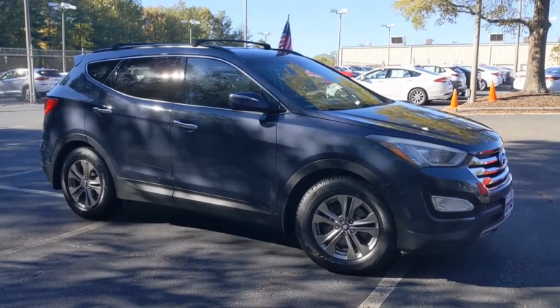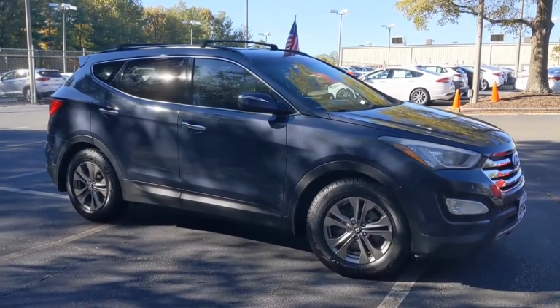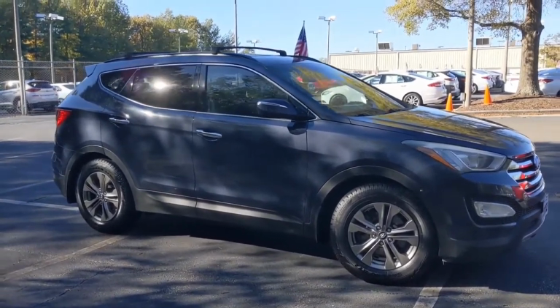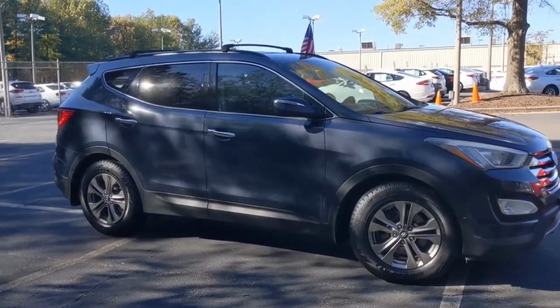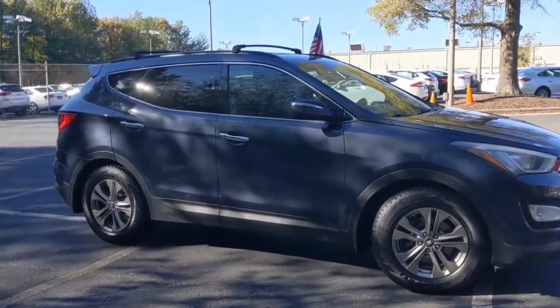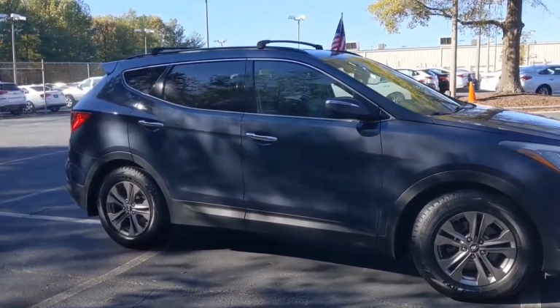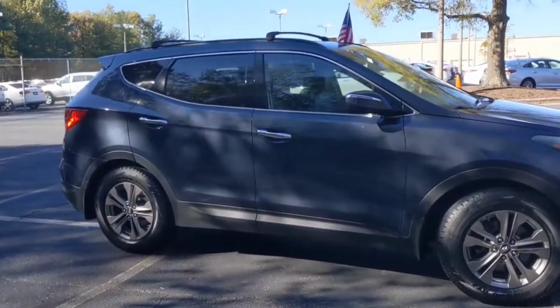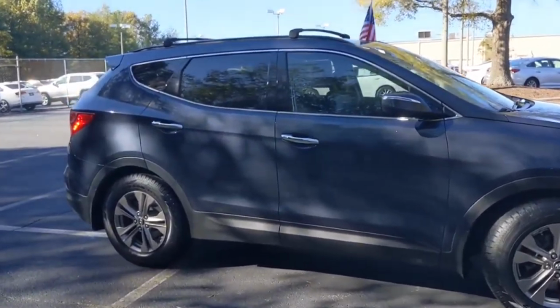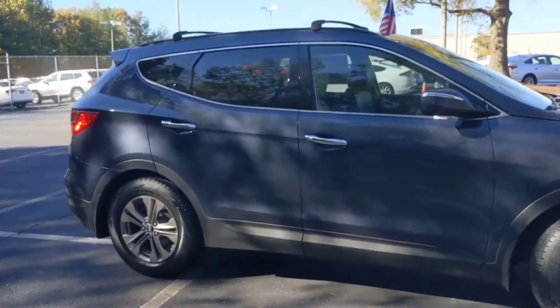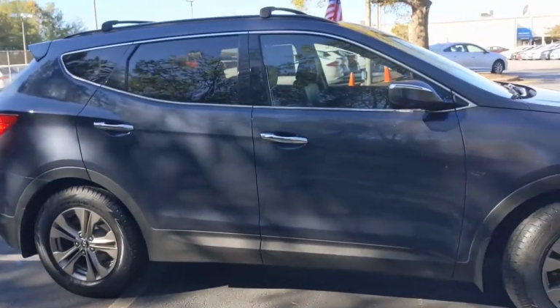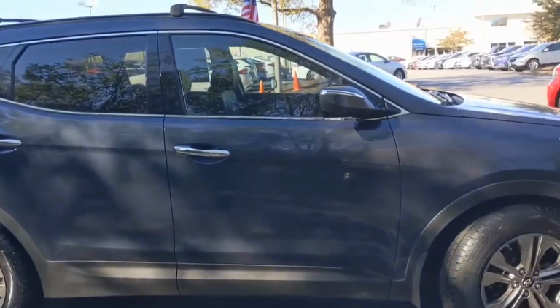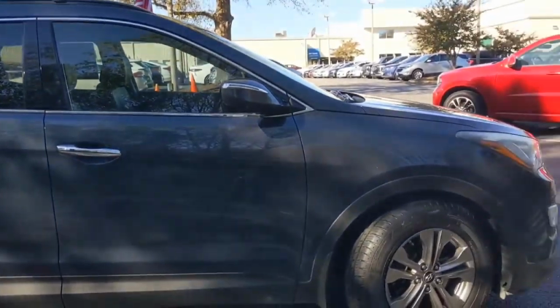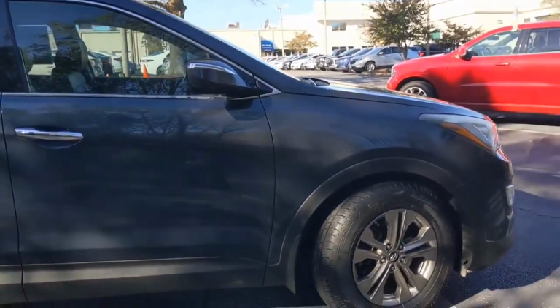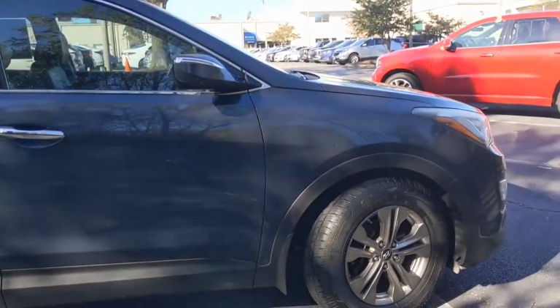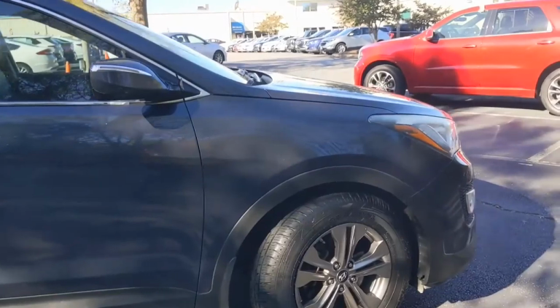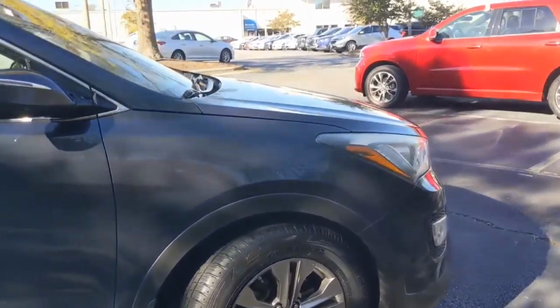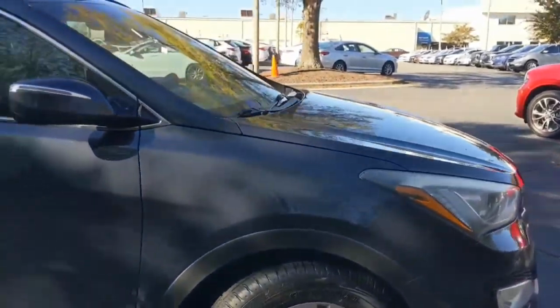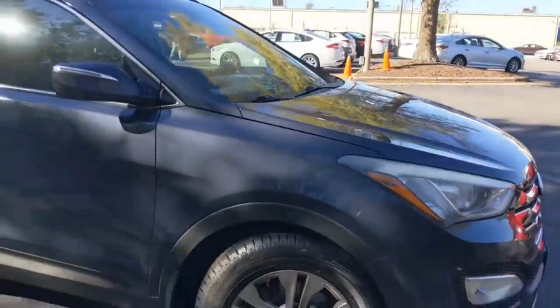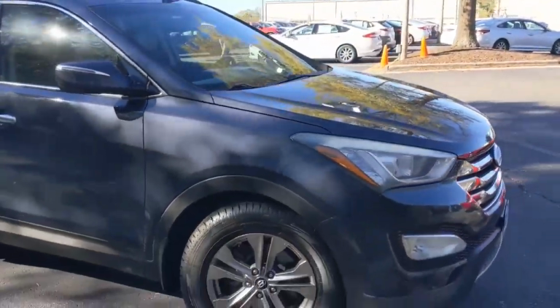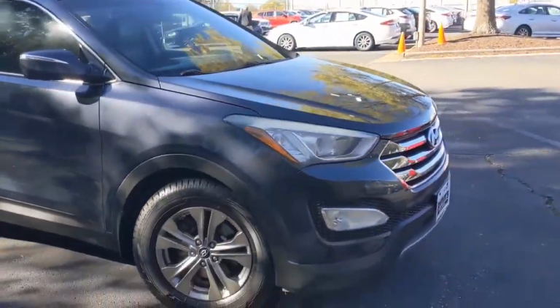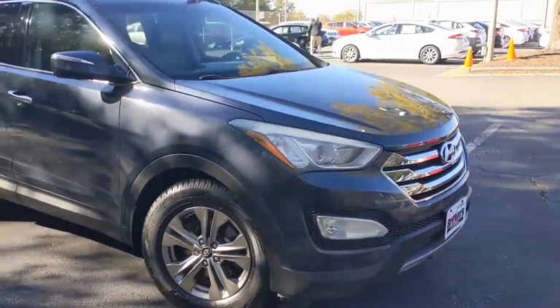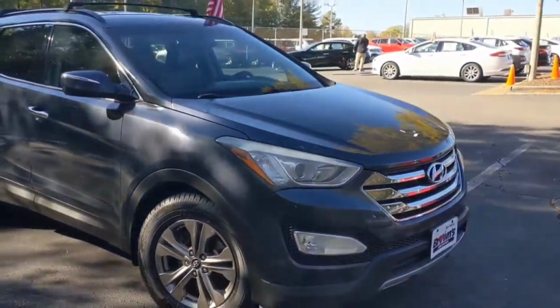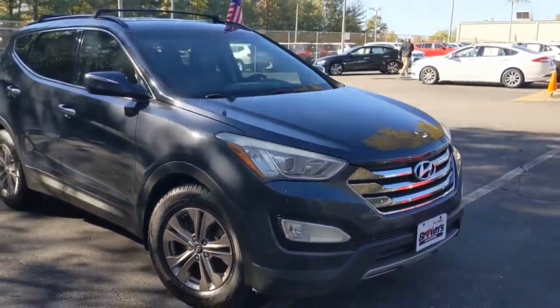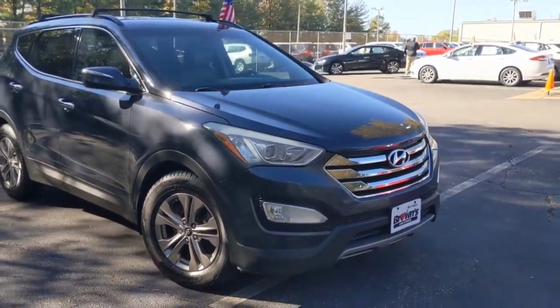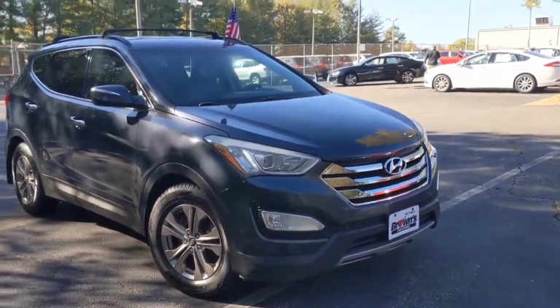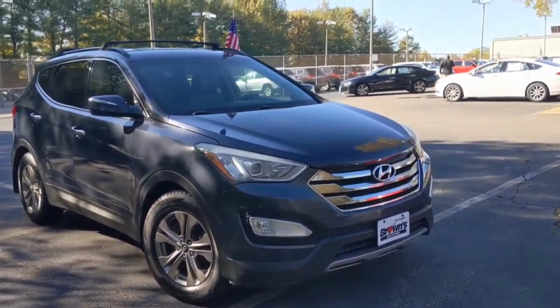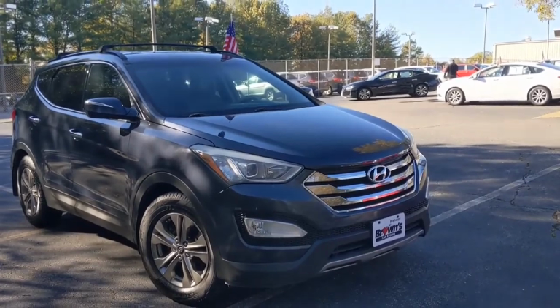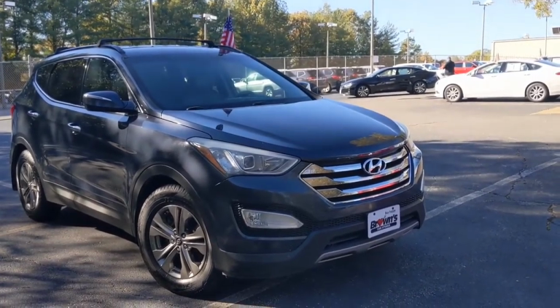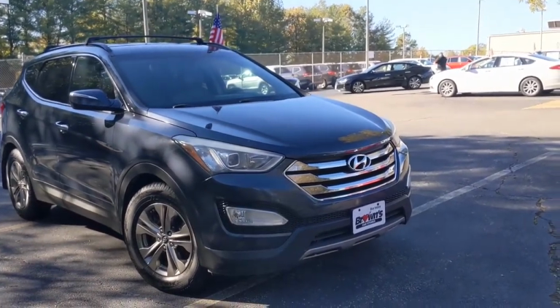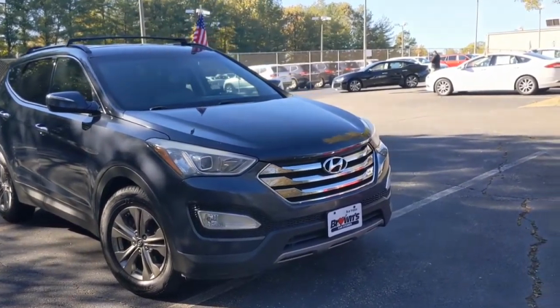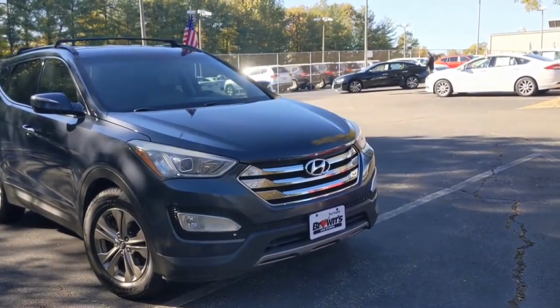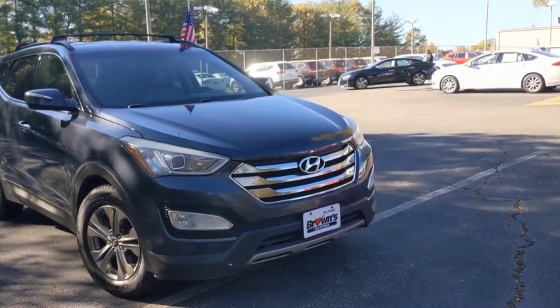The Santa Fe Sport shown here is in a nice dark marlin blue color. It's a little bit hard to see in this video, but this color is really, really pretty — it's a darker, almost navy color.